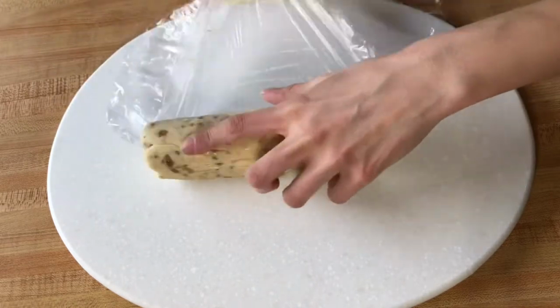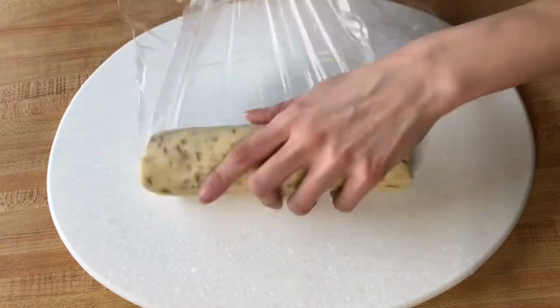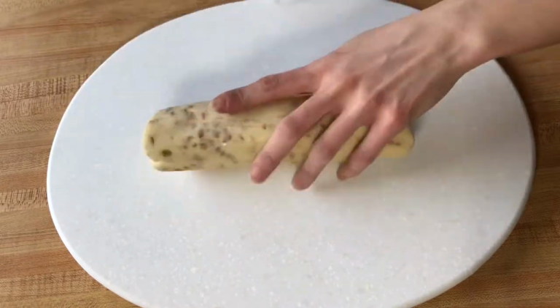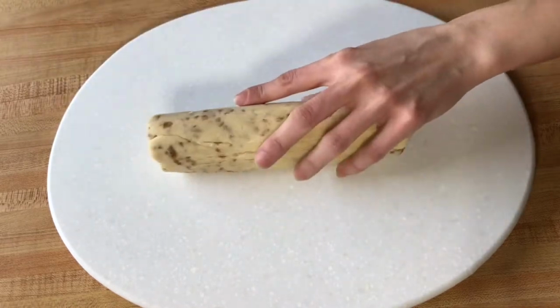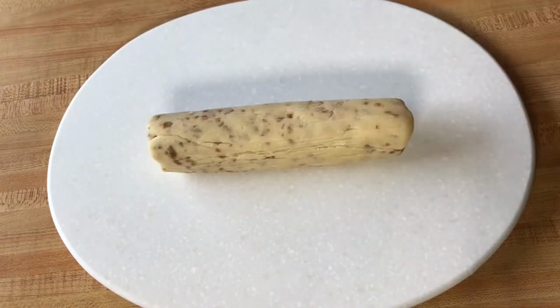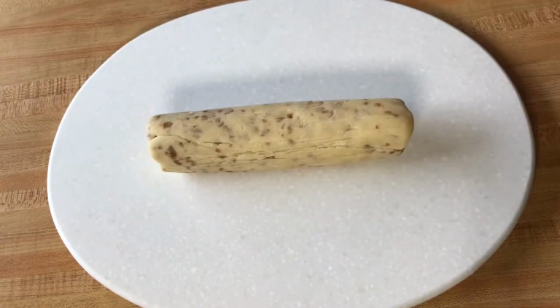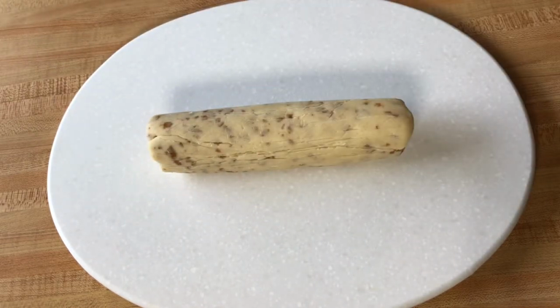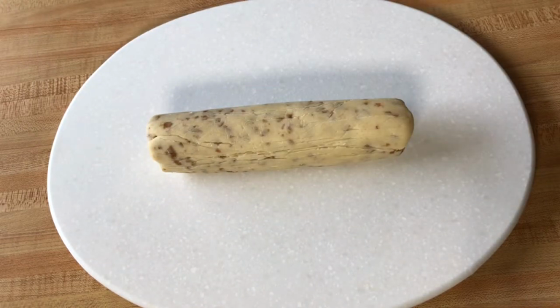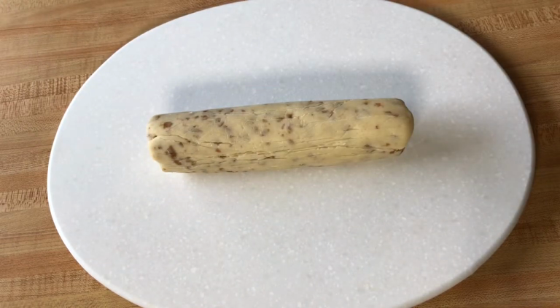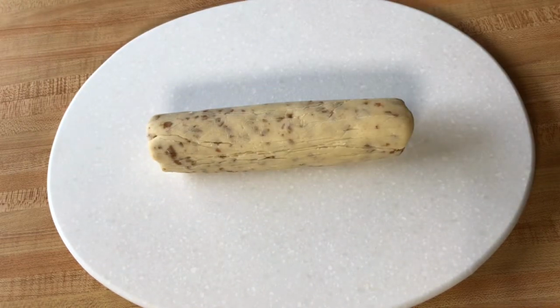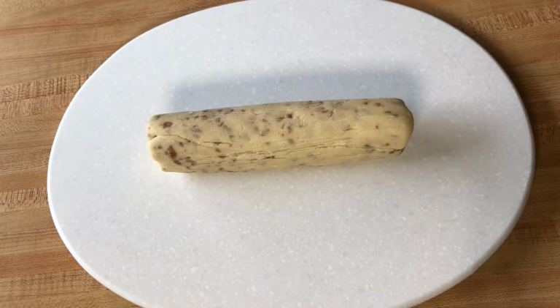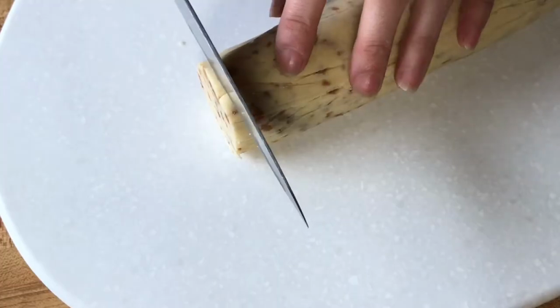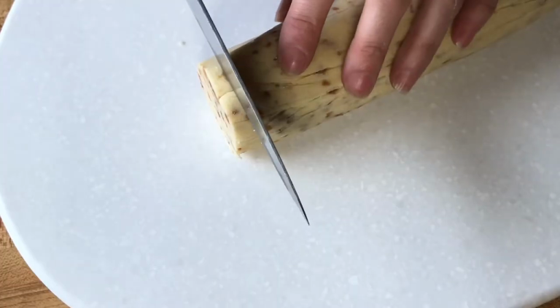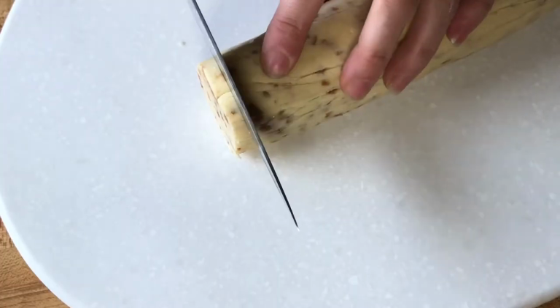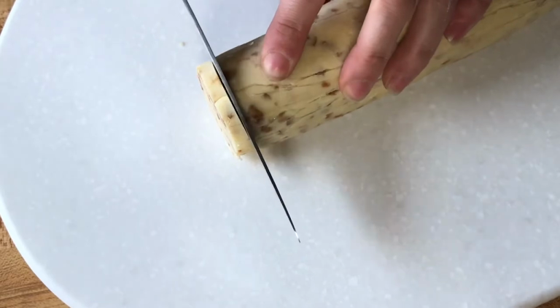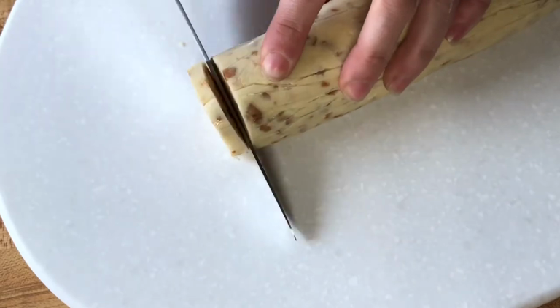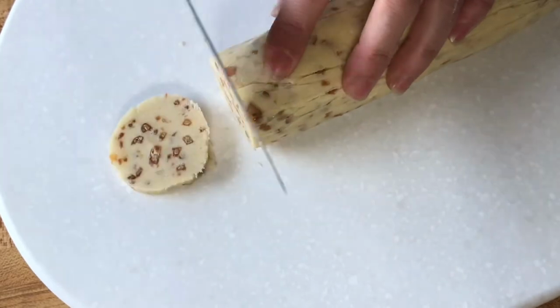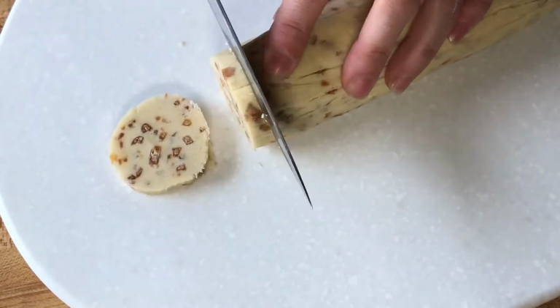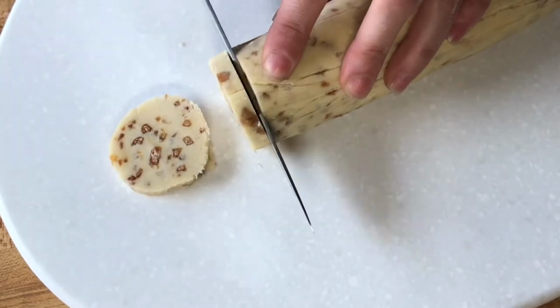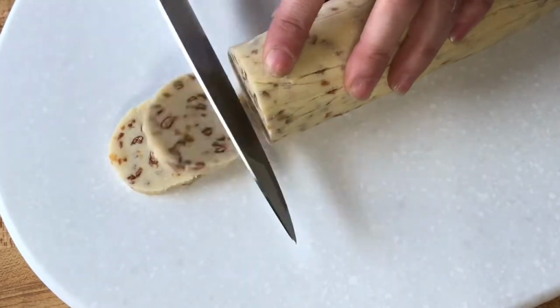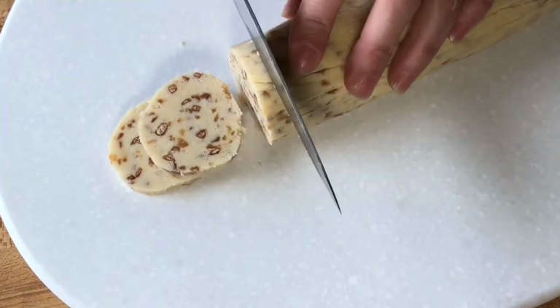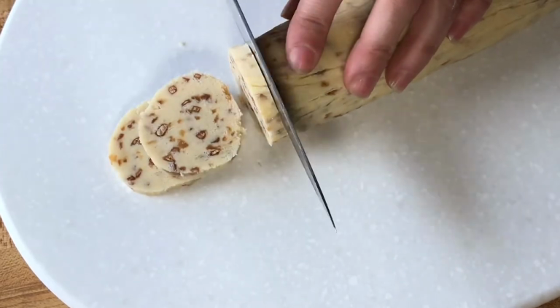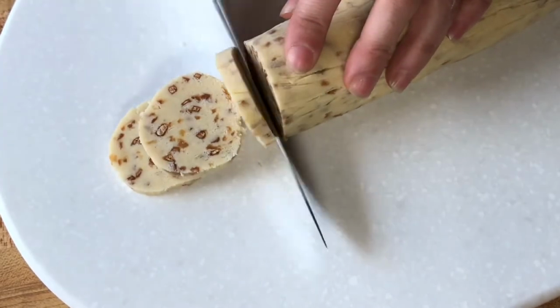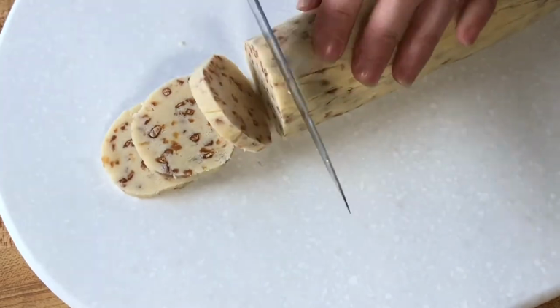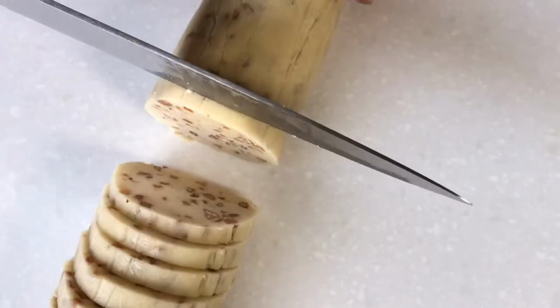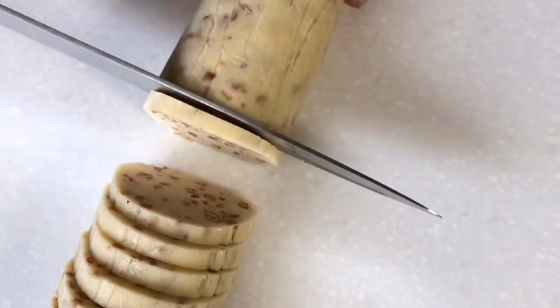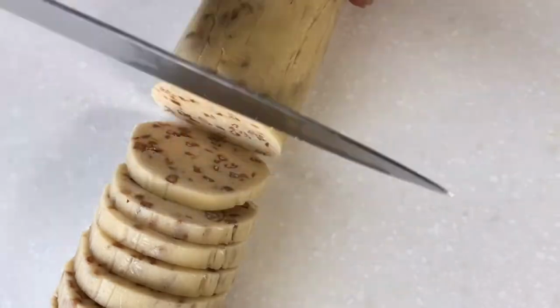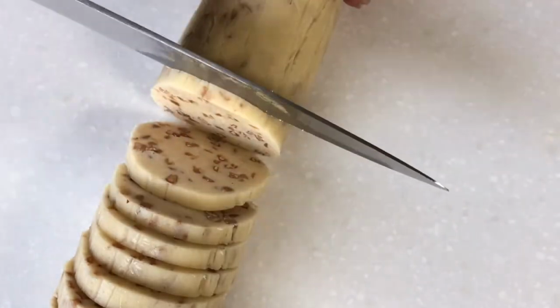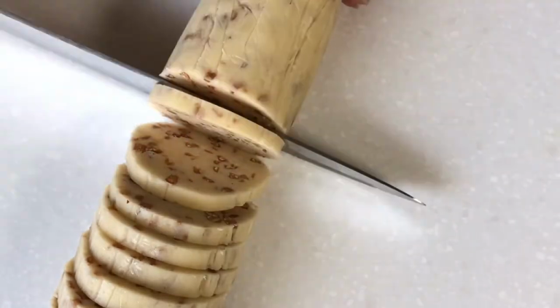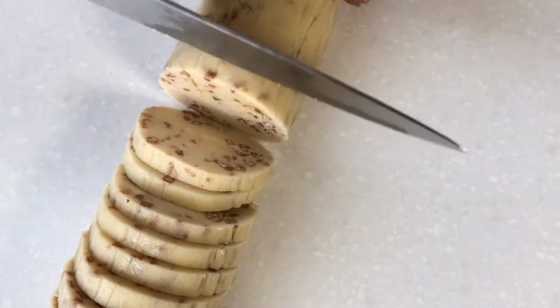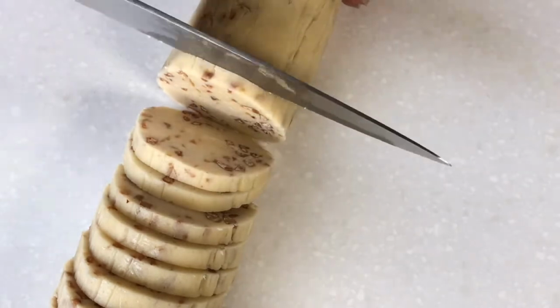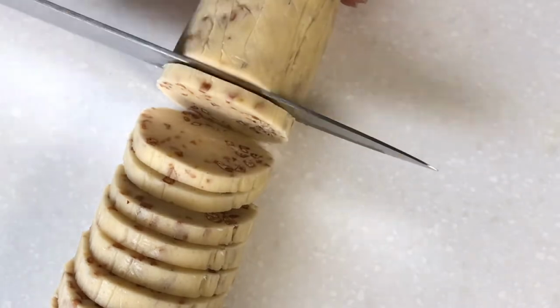Now we're going to remove our plastic wrap and slice into quarter-inch slices. It is very important to be consistent here to ensure that all of your cookies bake evenly.